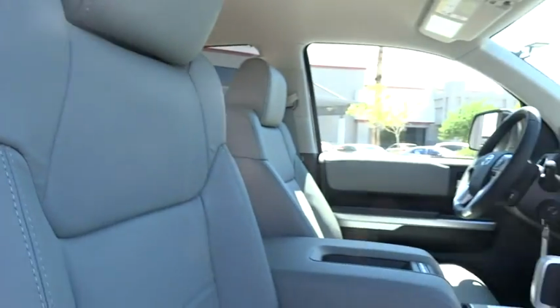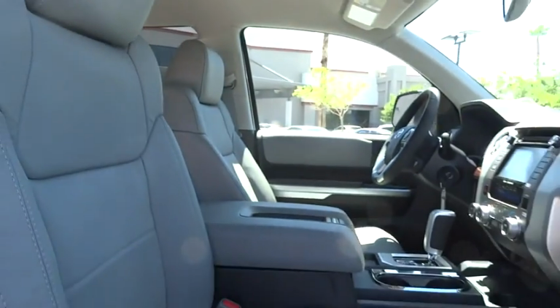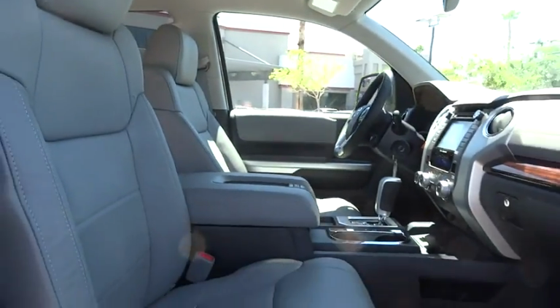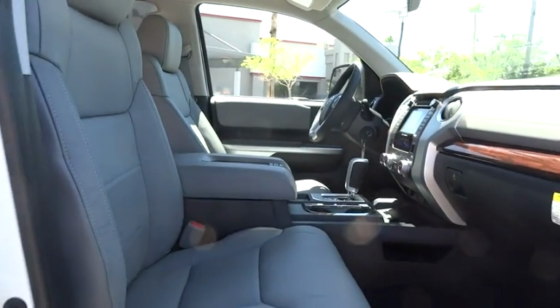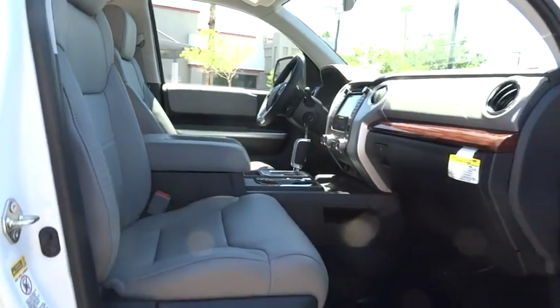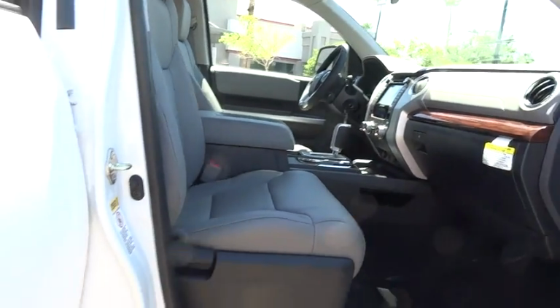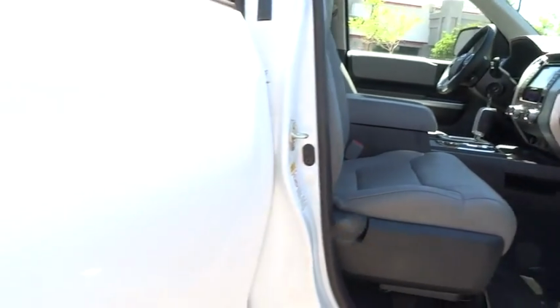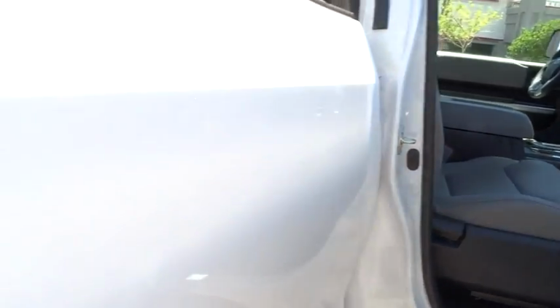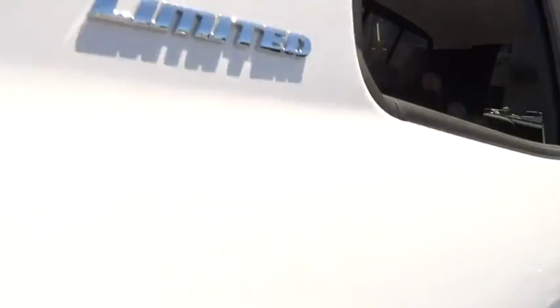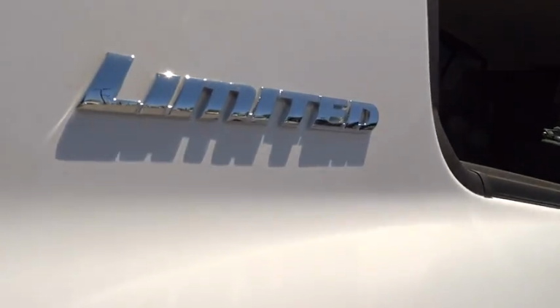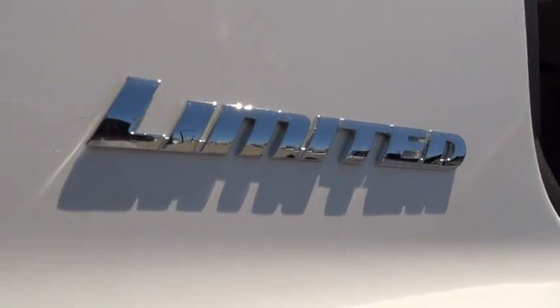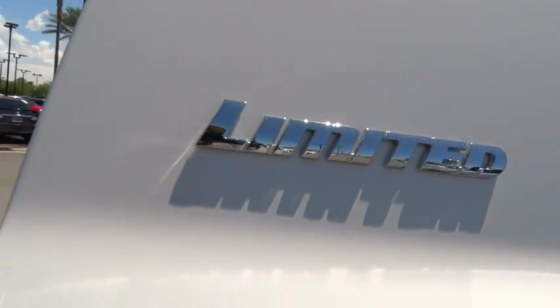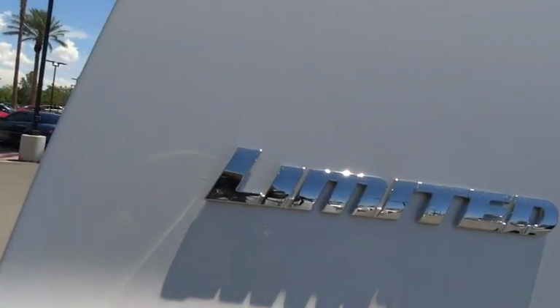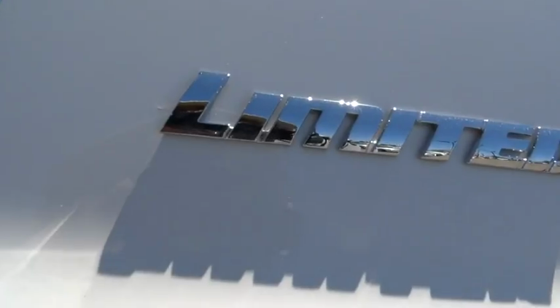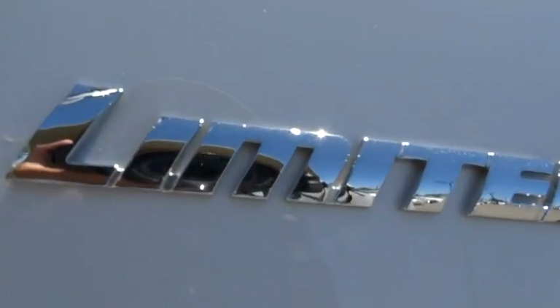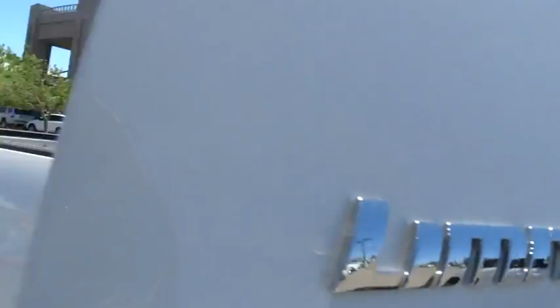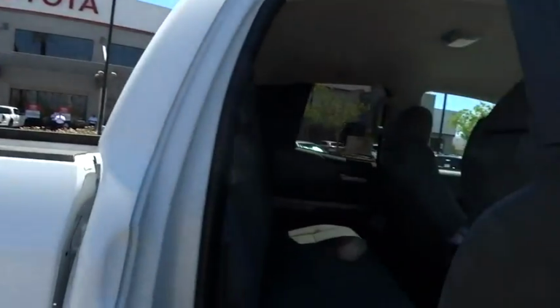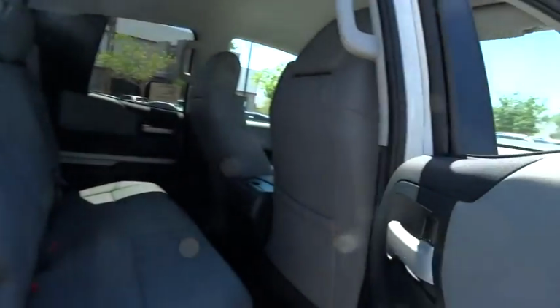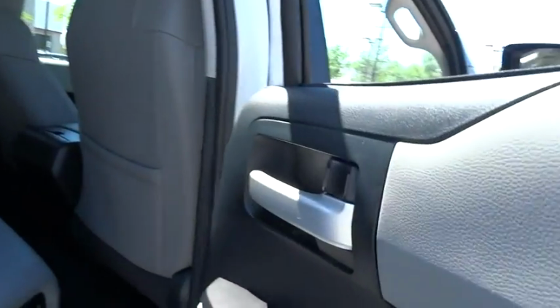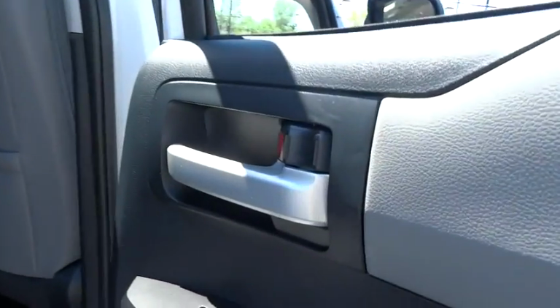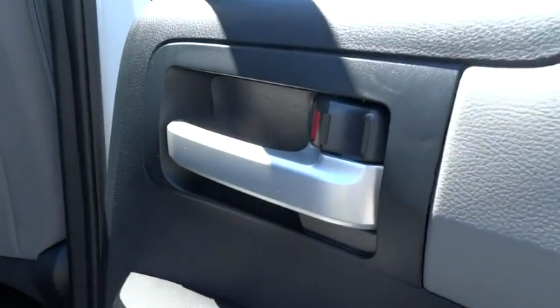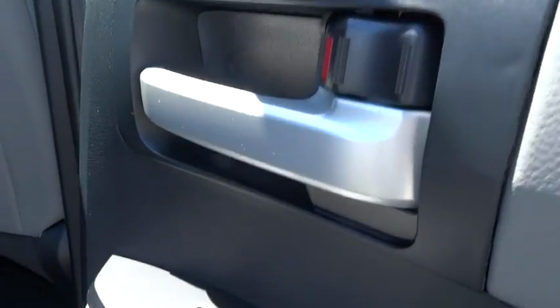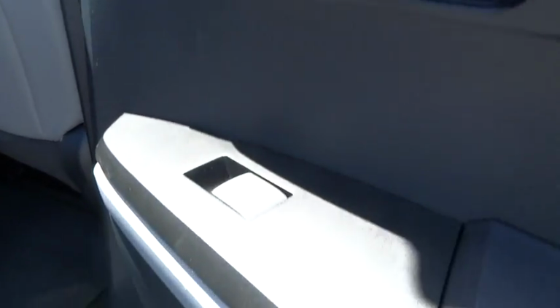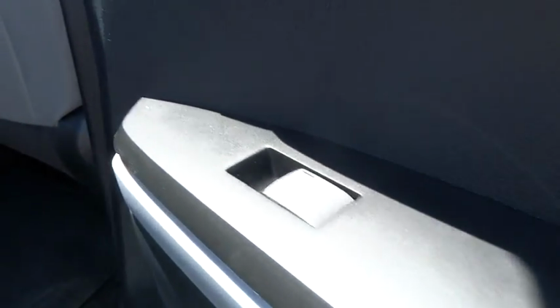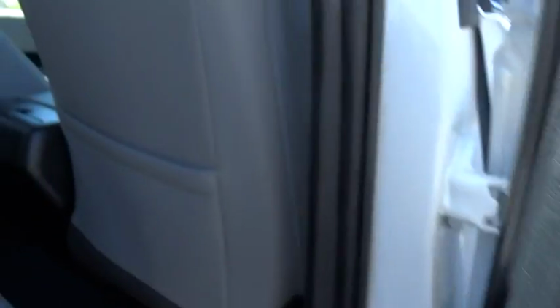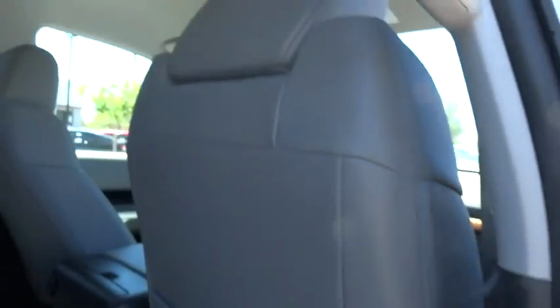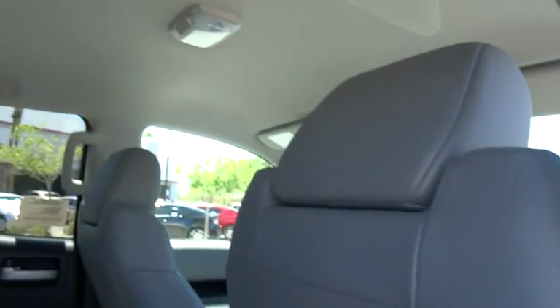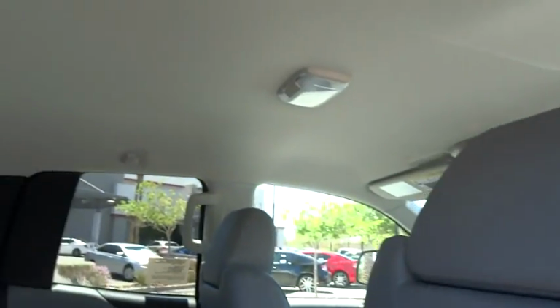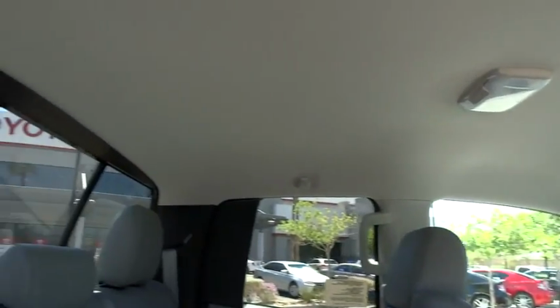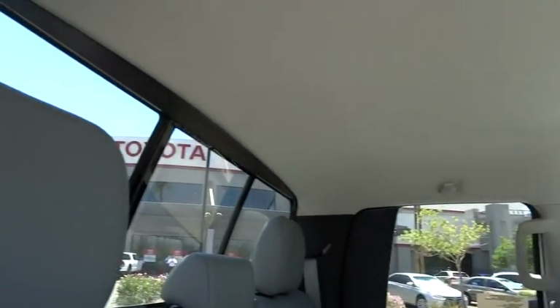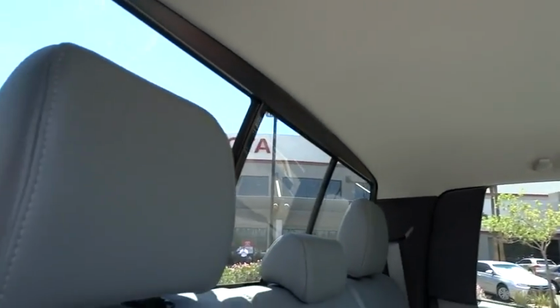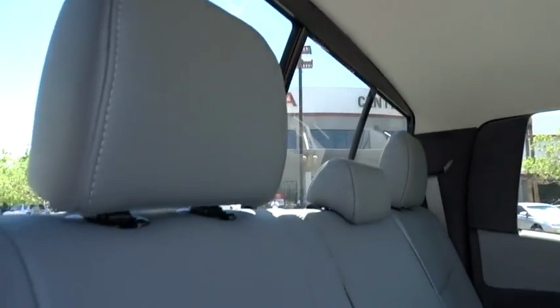Leather-wrapped steering wheel, adjustable steering wheel, power steering, driver airbag, auto-dimming rear-view mirror, PPO floor mats, cruise control, four-wheel drive, four-wheel disc brakes, aluminum wheels, and universal garage door opener.